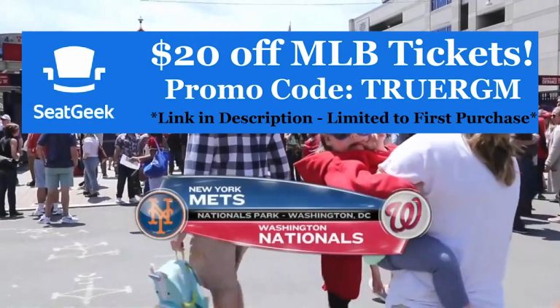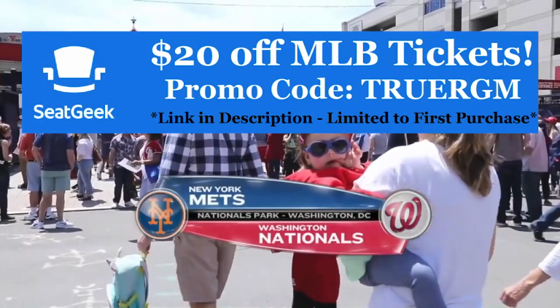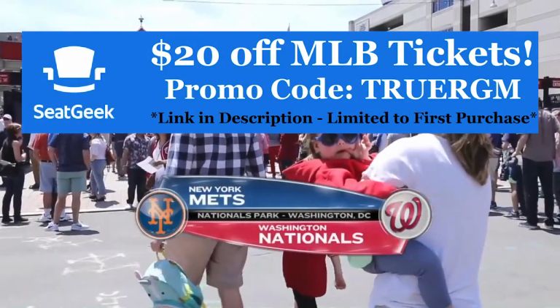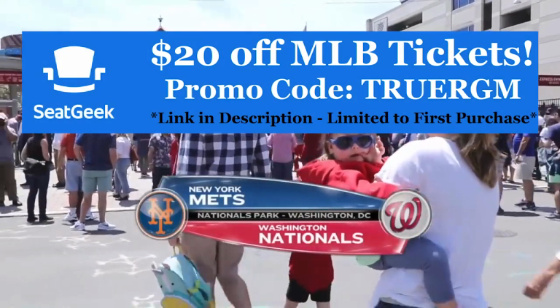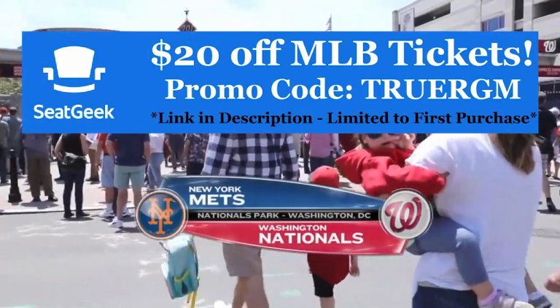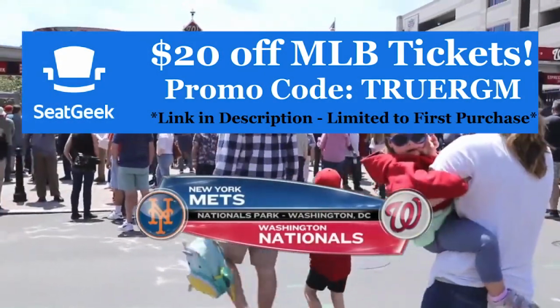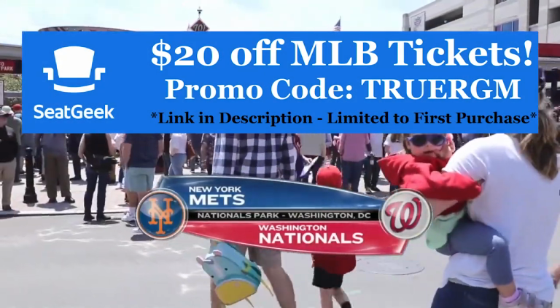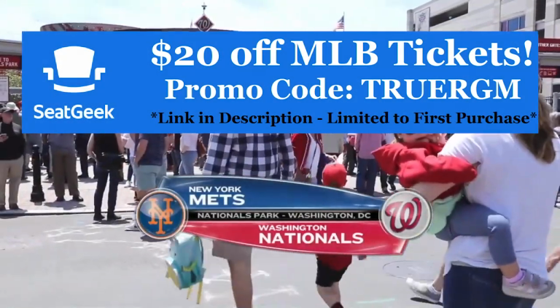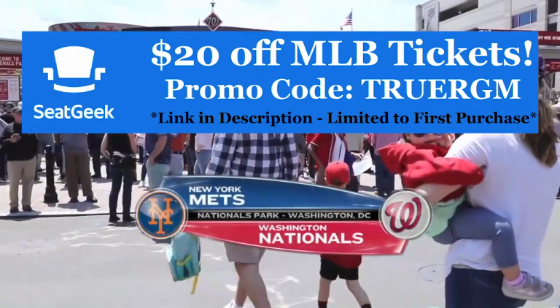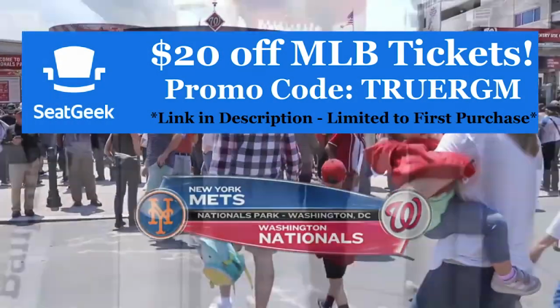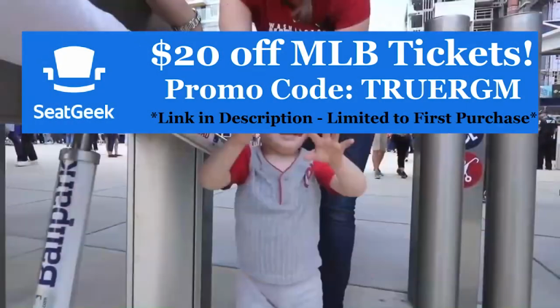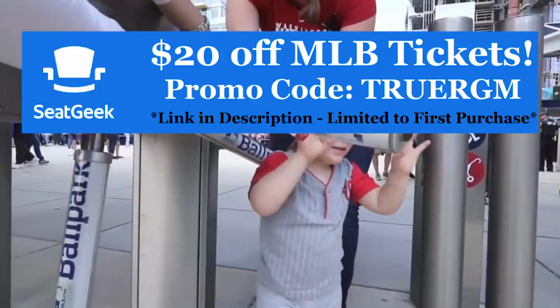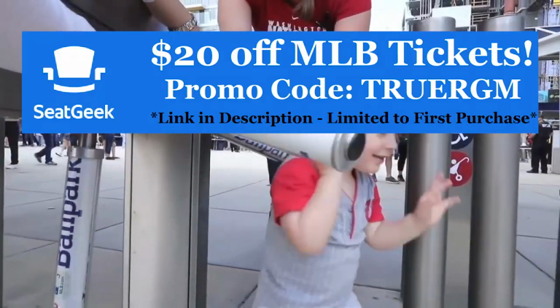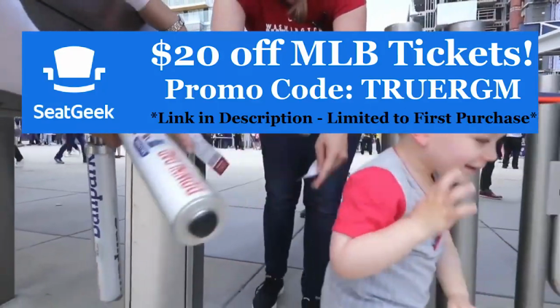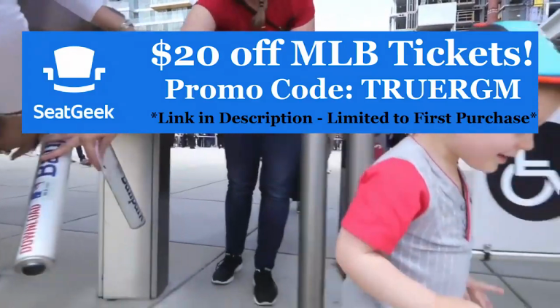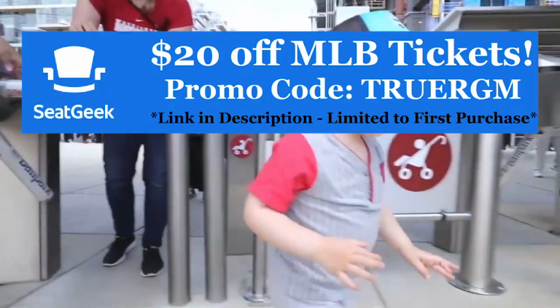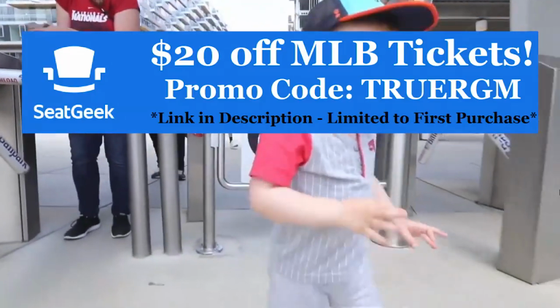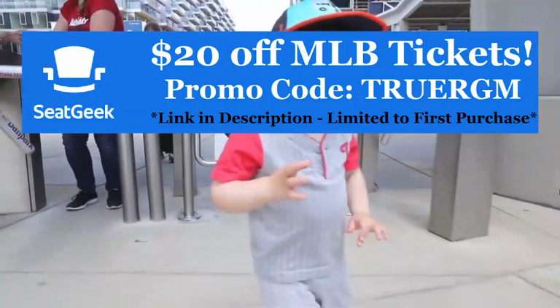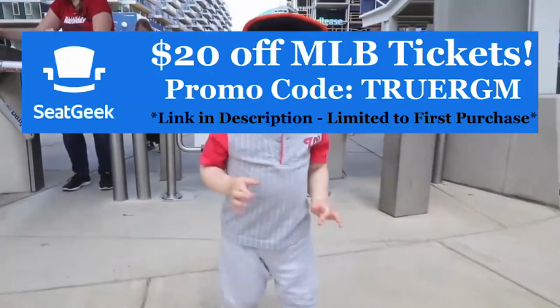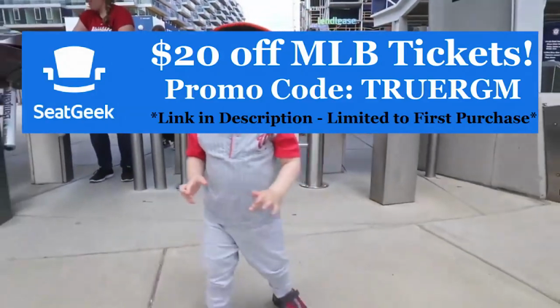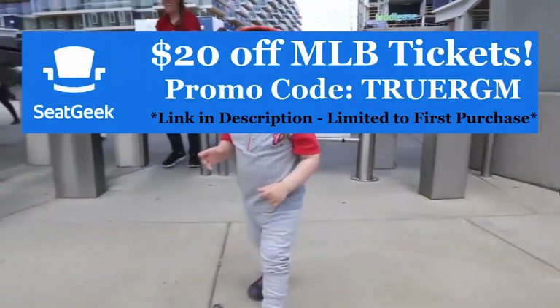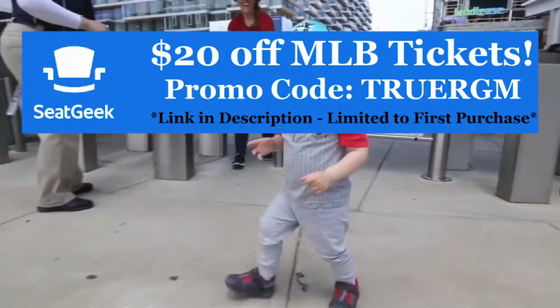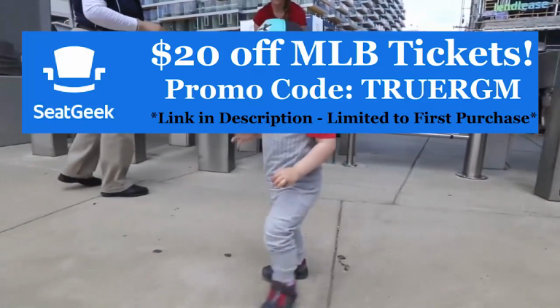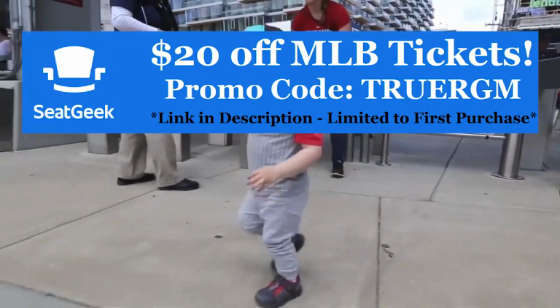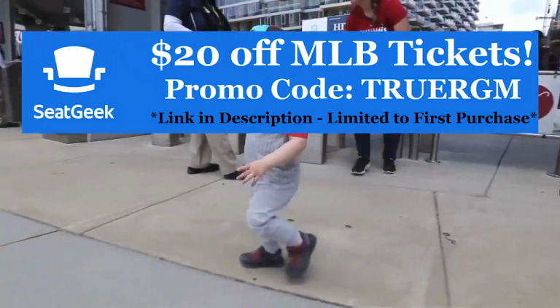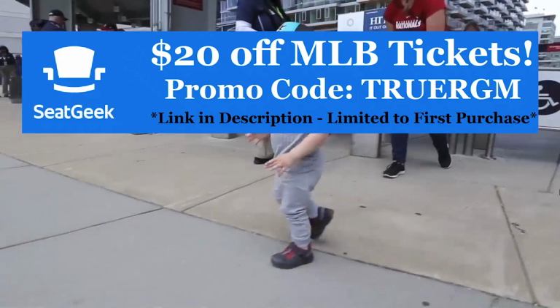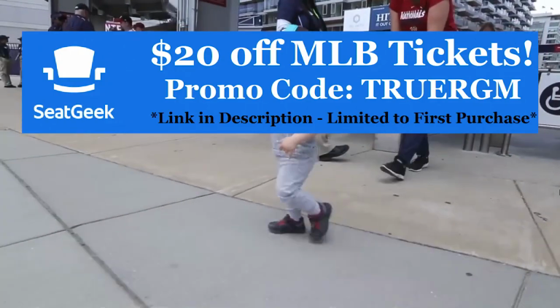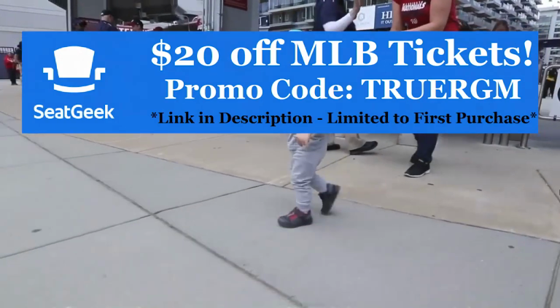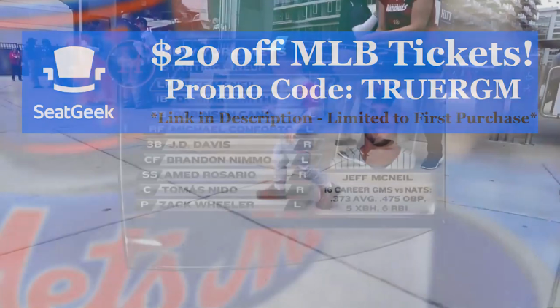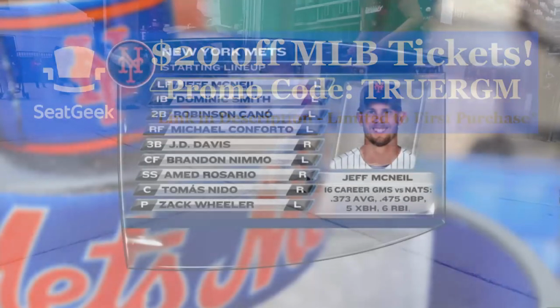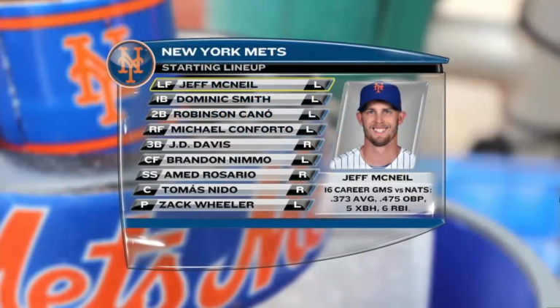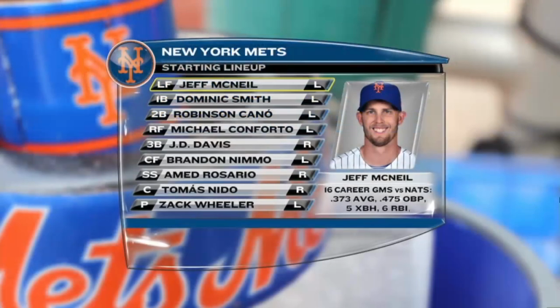Another beautiful baseball day here at Nationals Park. We have a one o'clock matinee for you today. He could have gone under the turnstile — great uni. He's ready for some daytime baseball.